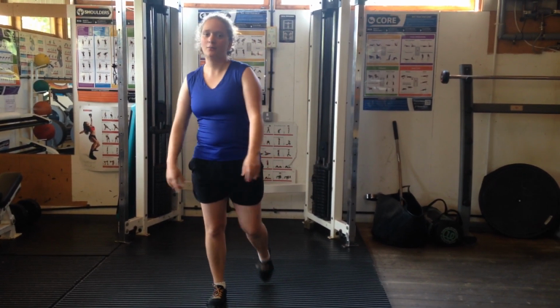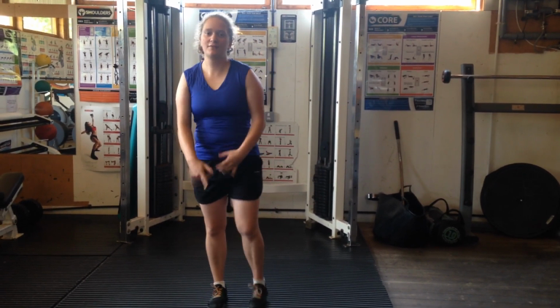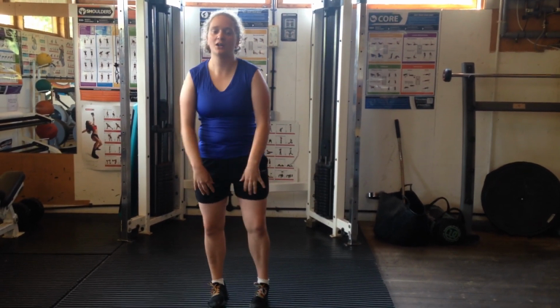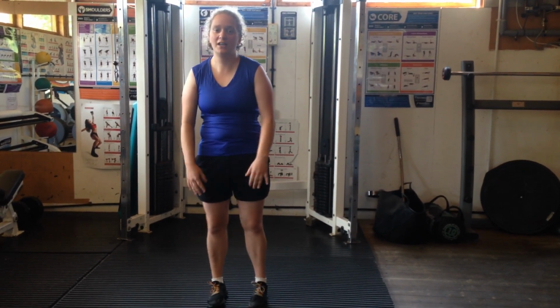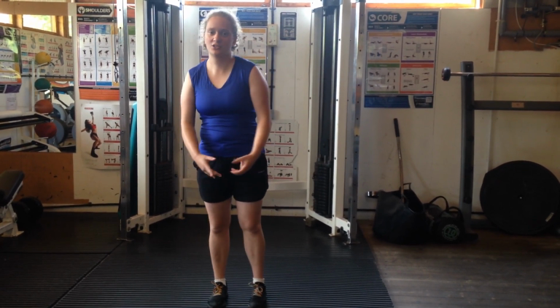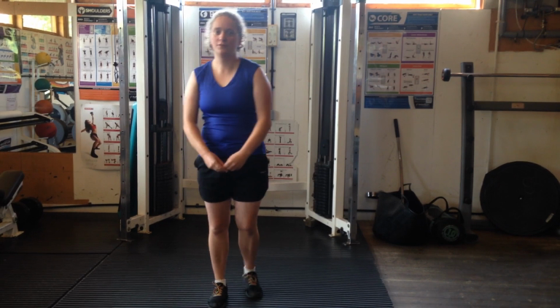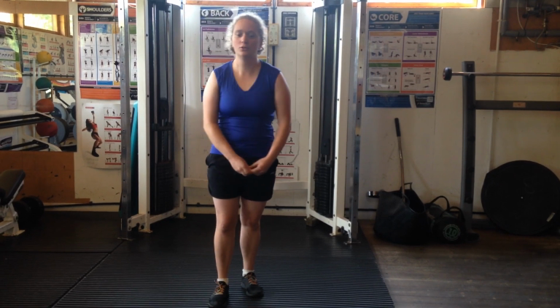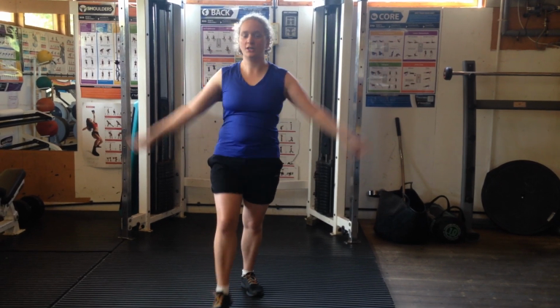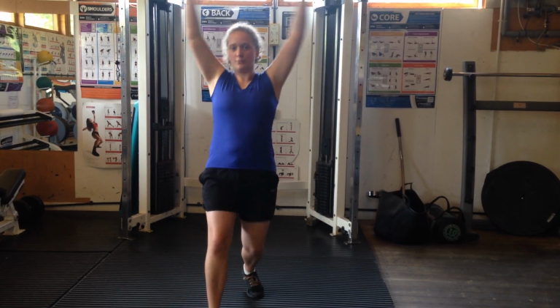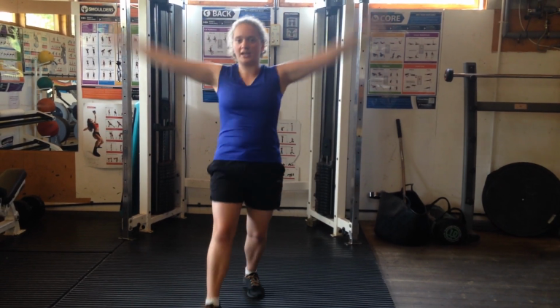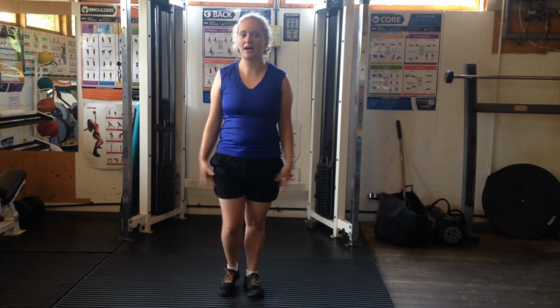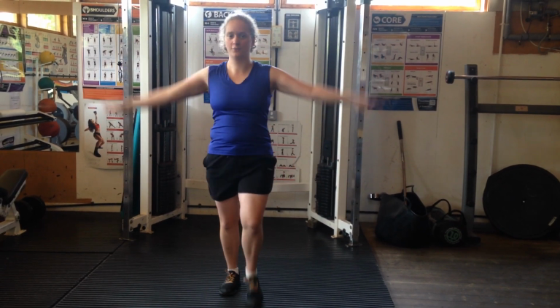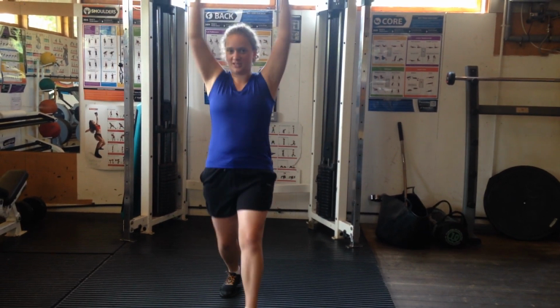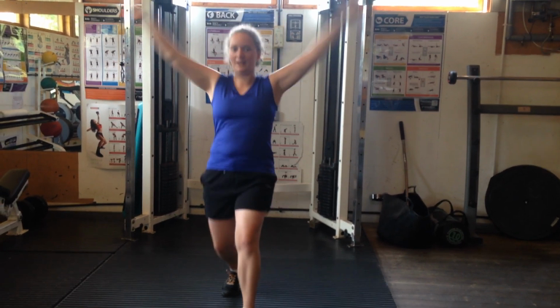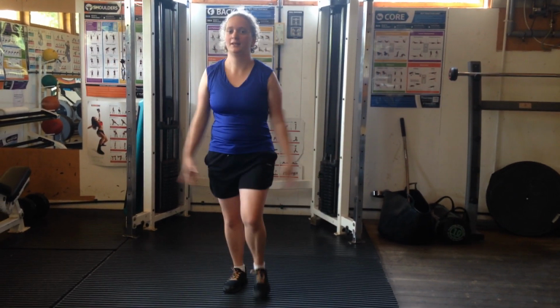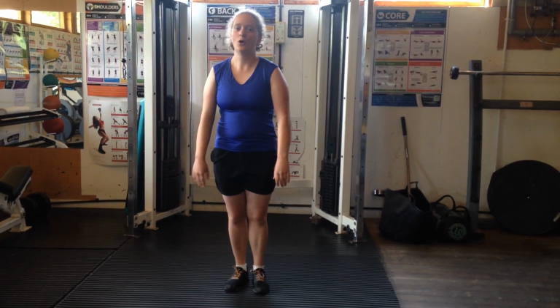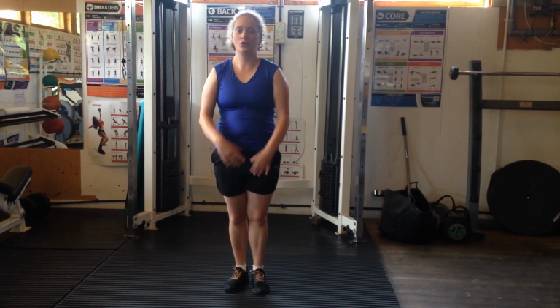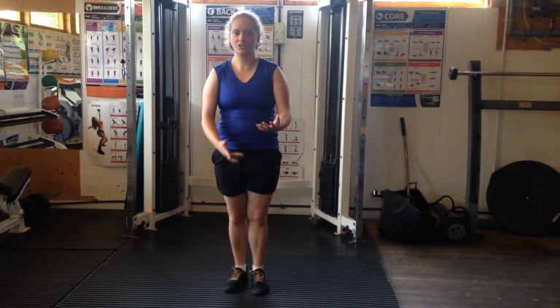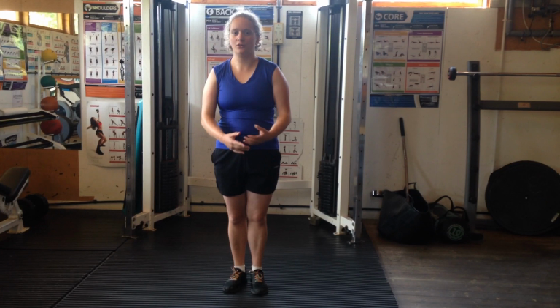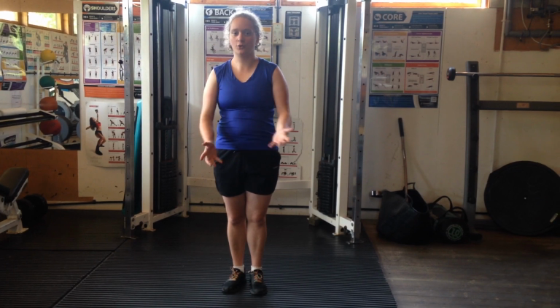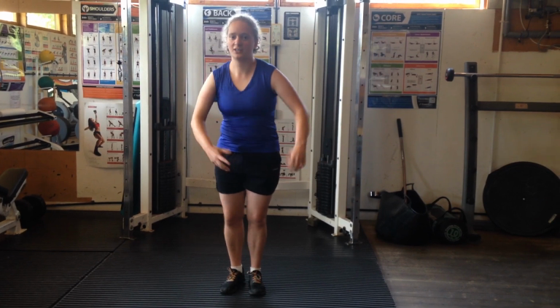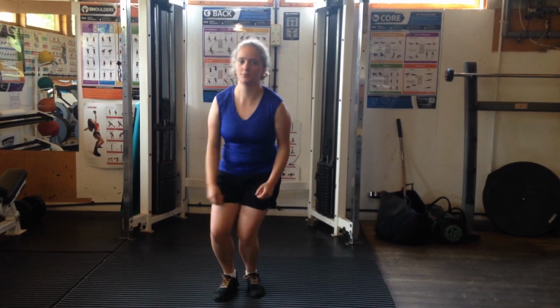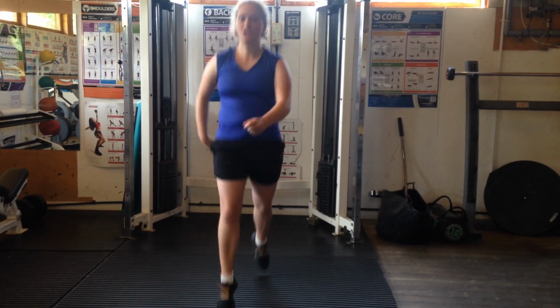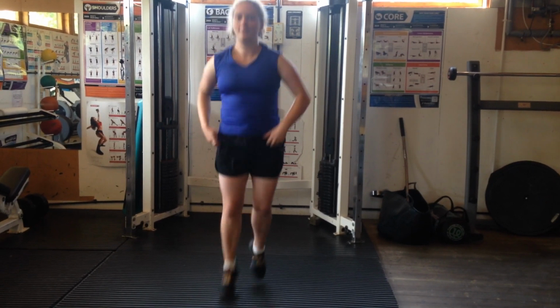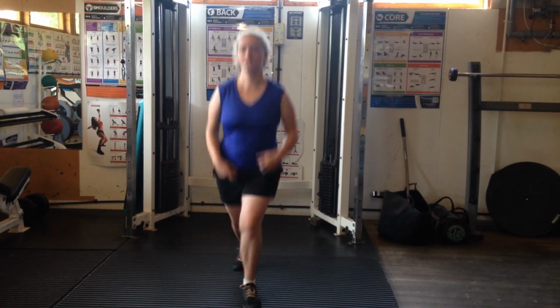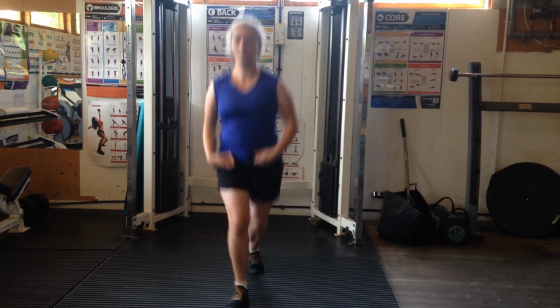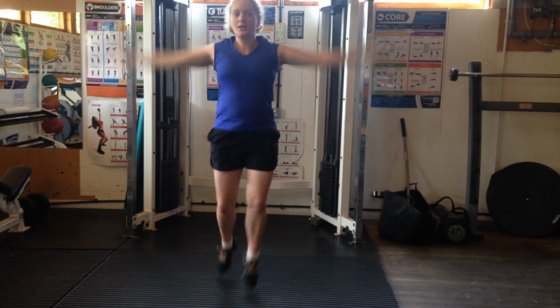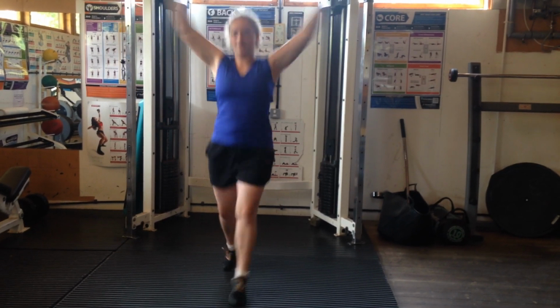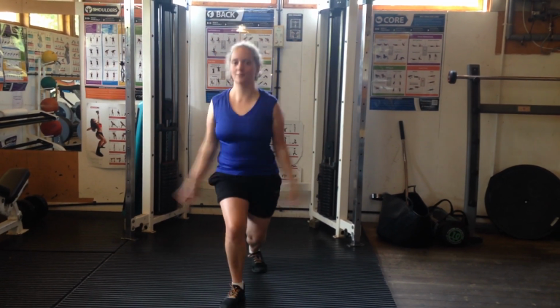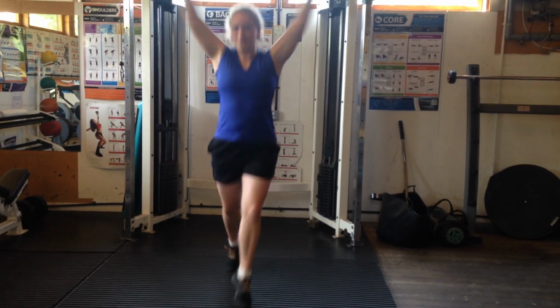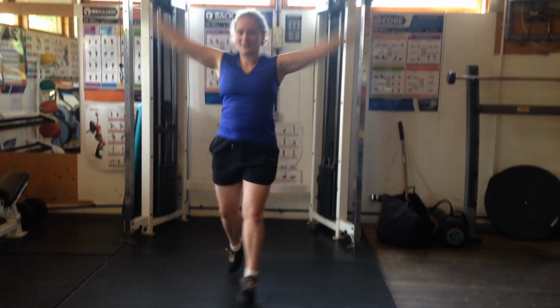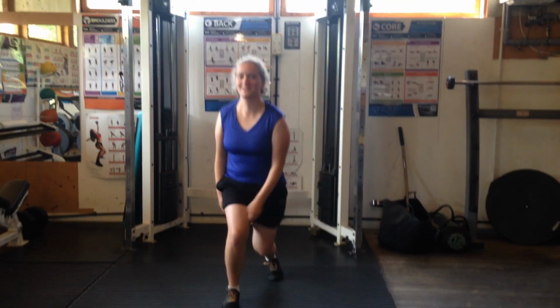We're going to give that a go, and if that's too difficult, you can just move your legs backwards and forwards, stepping. Or you can do the full exercise, which is jumping backwards and forwards, moving our arms up and down, like this.